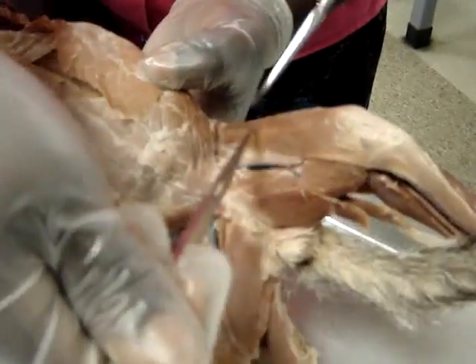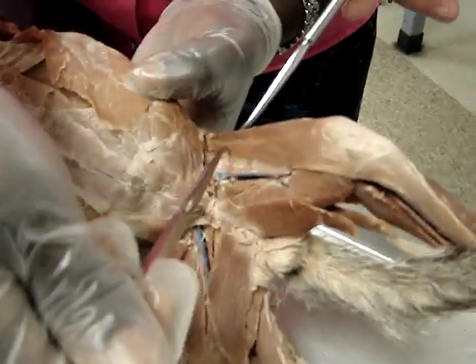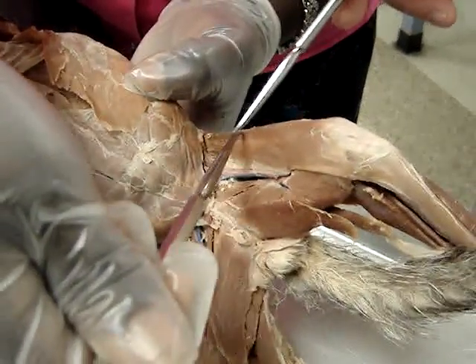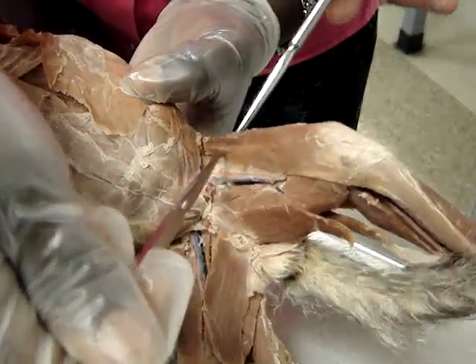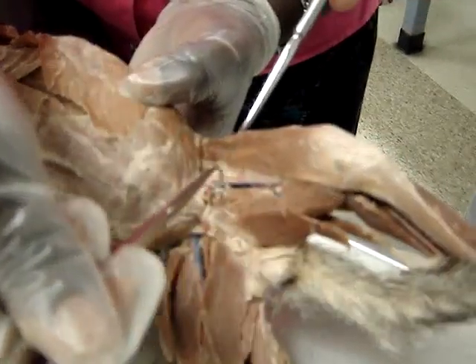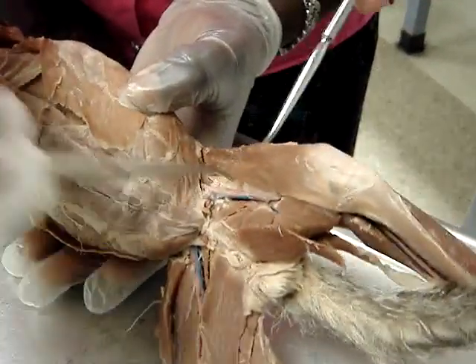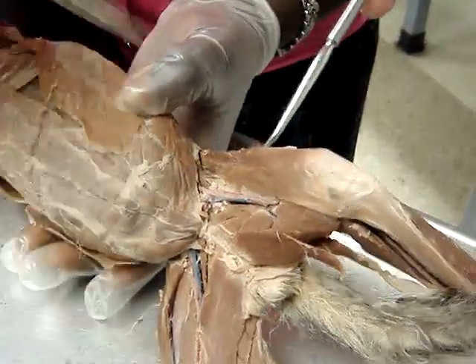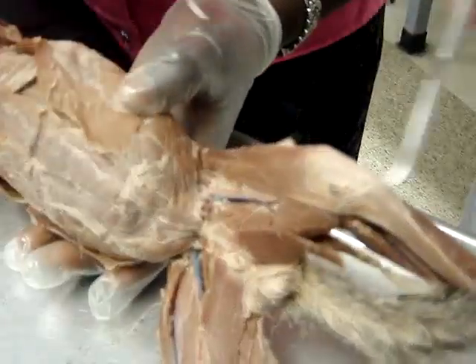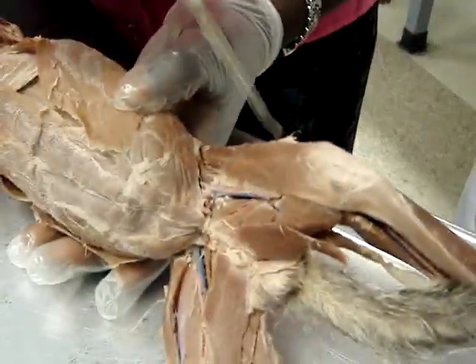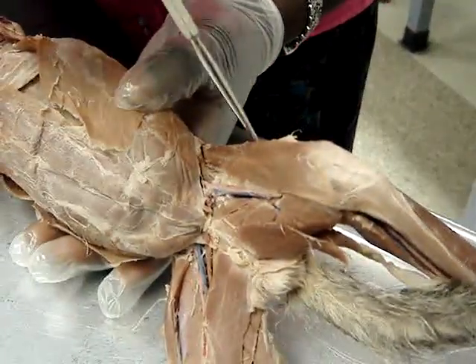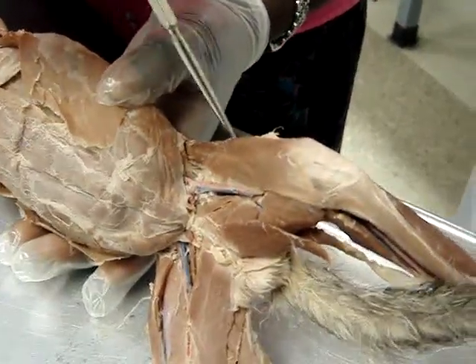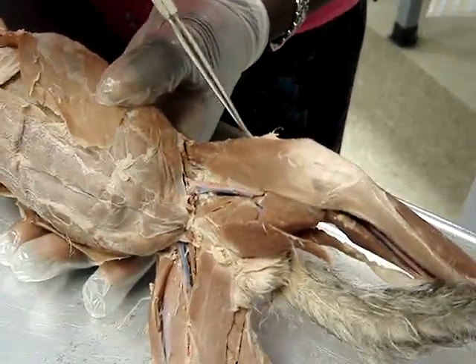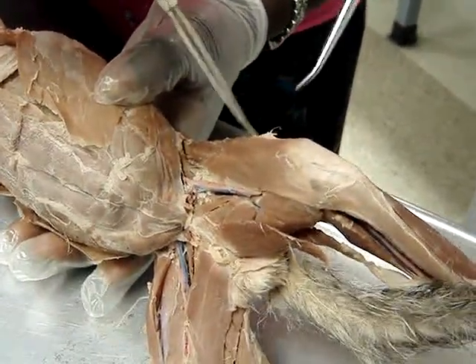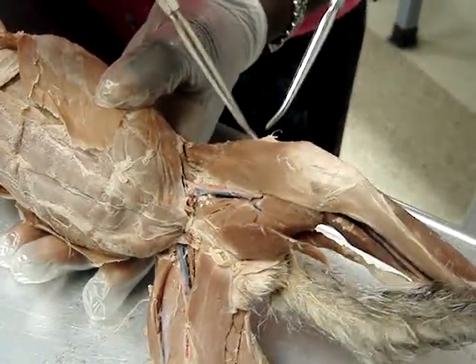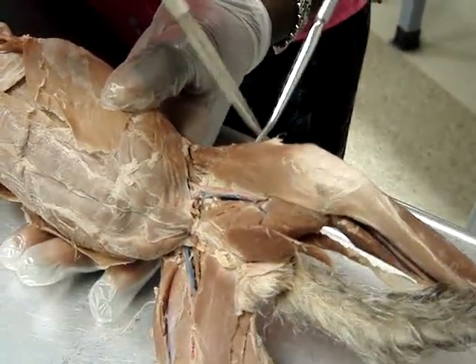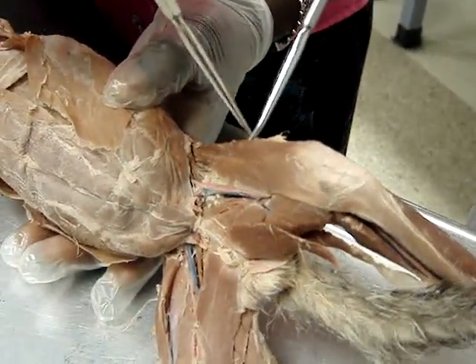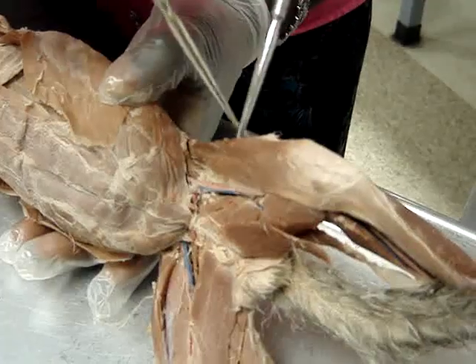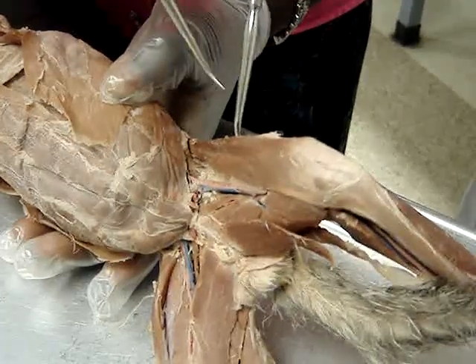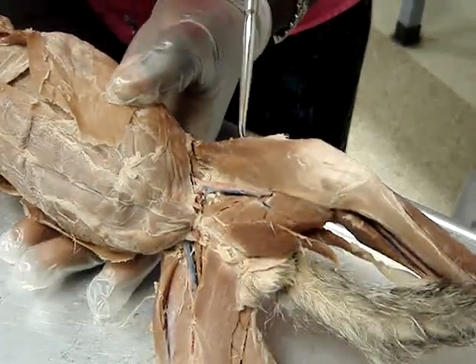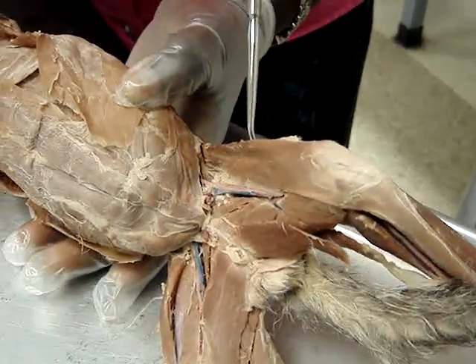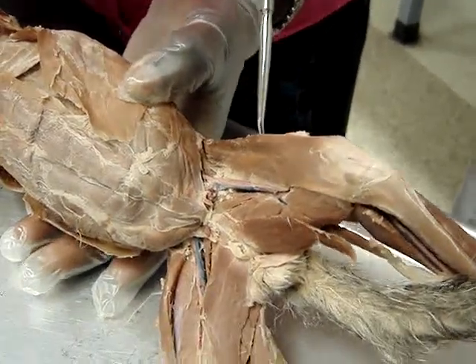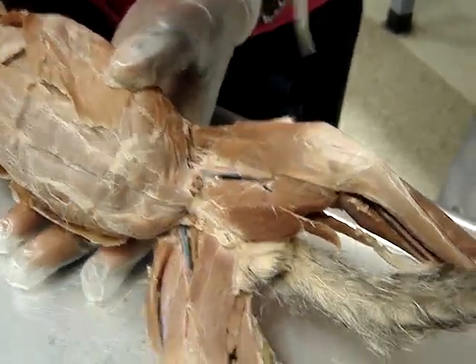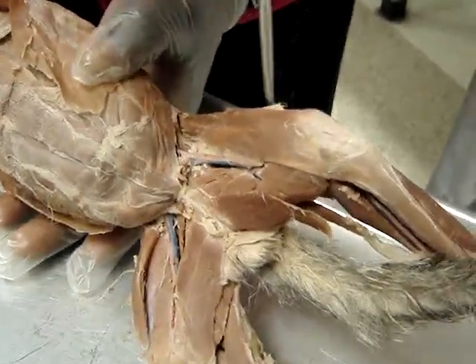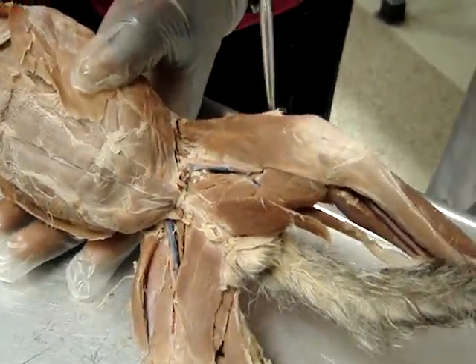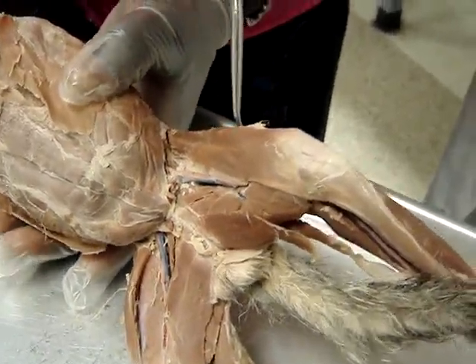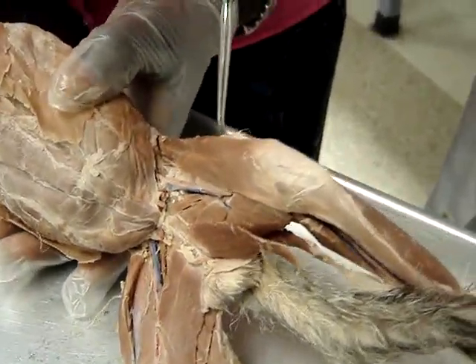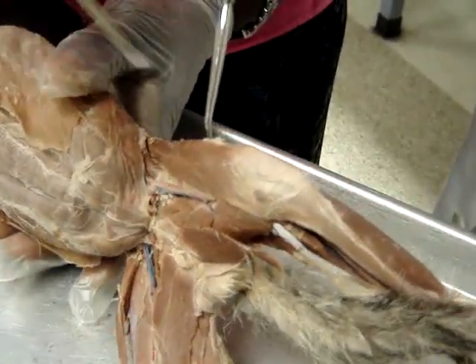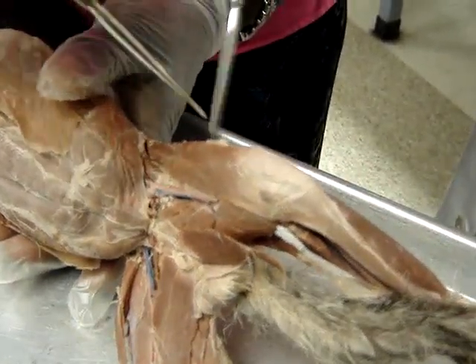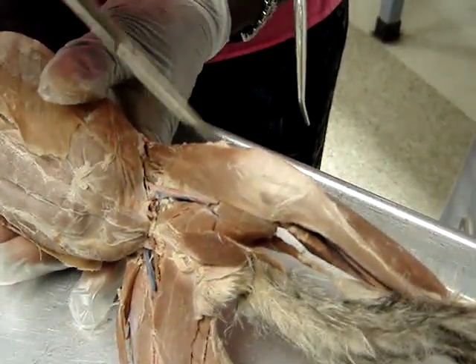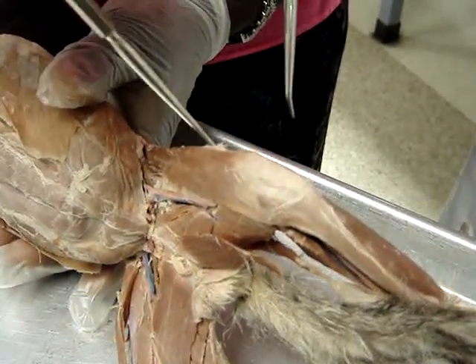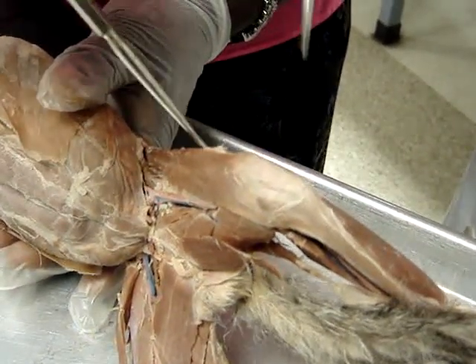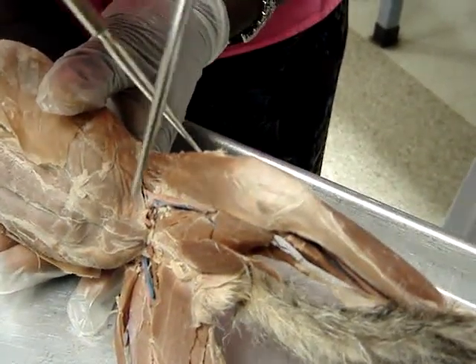Sartorius. But here, our sartorius fell off, remember? The vastus lateralis is under here. Okay, this is the vastus lateralis.